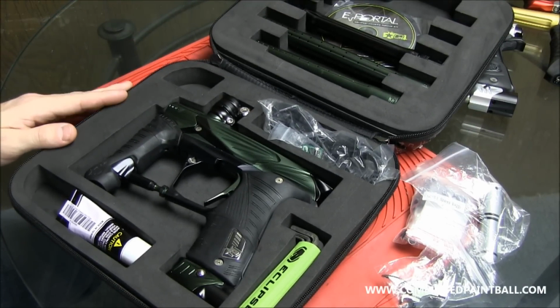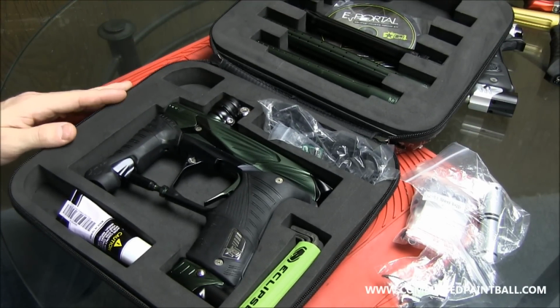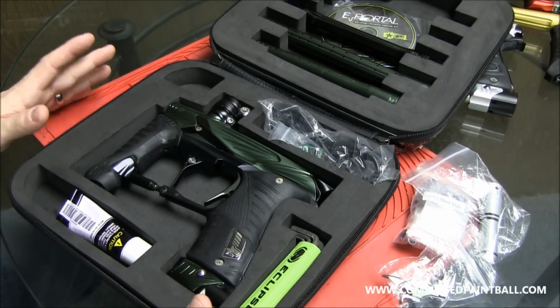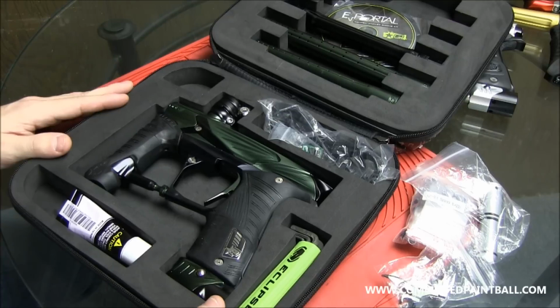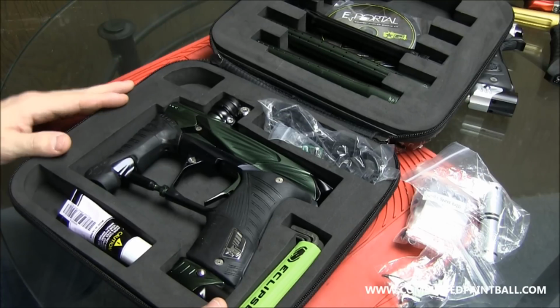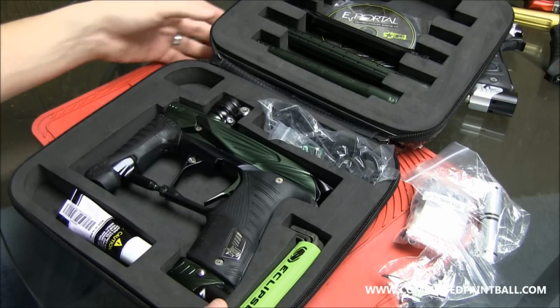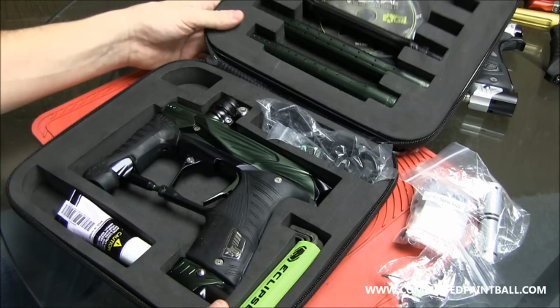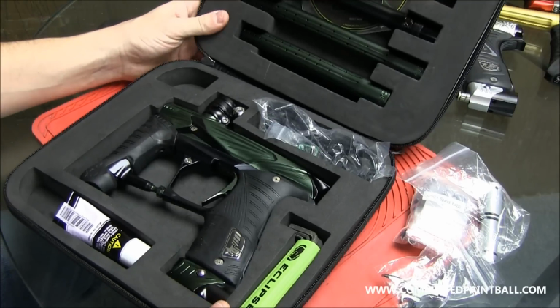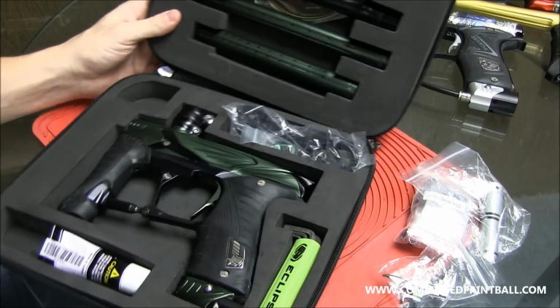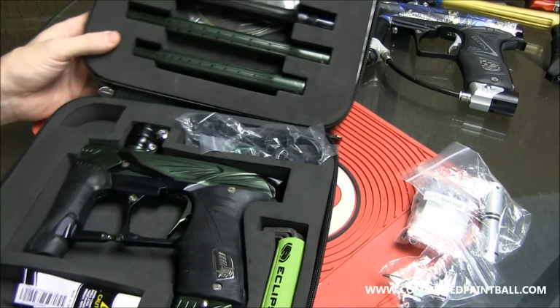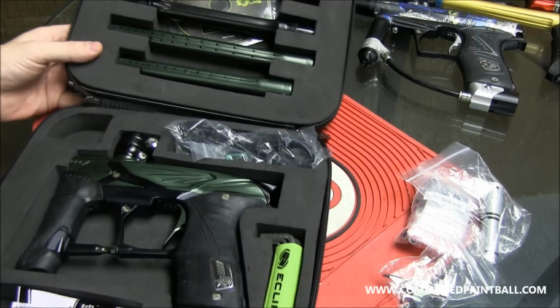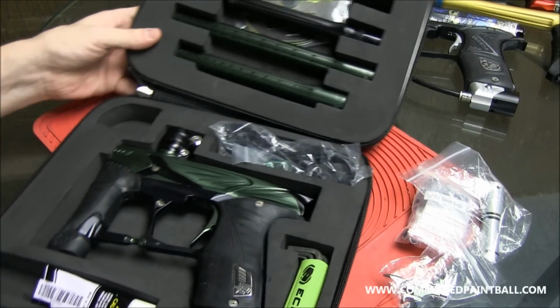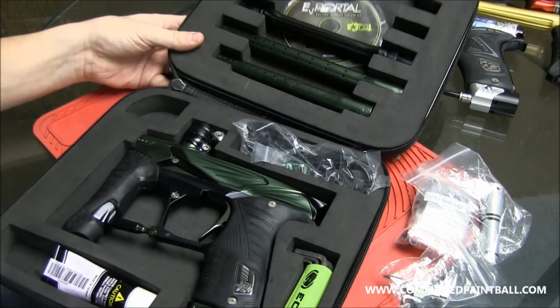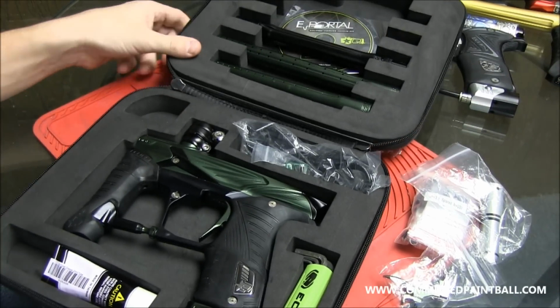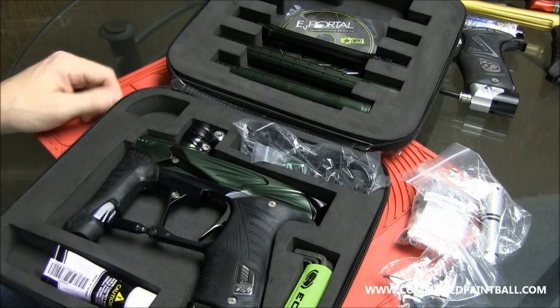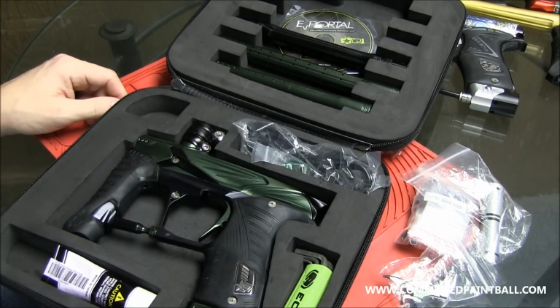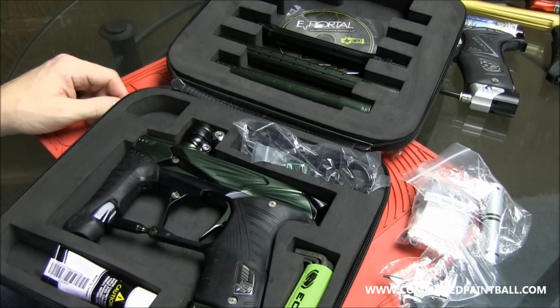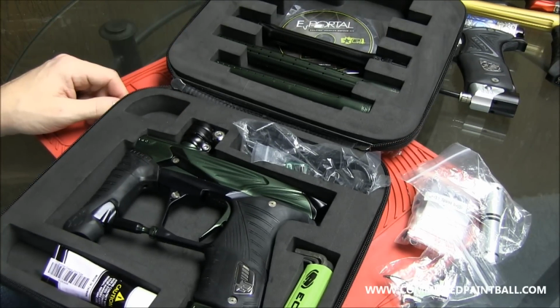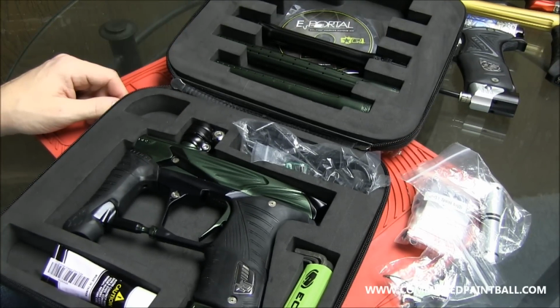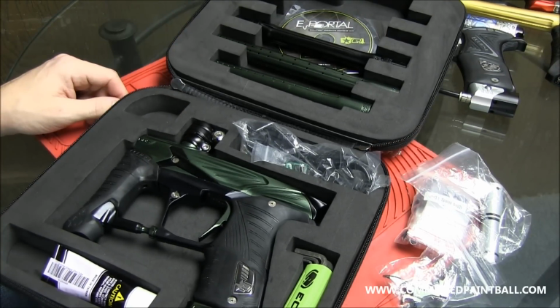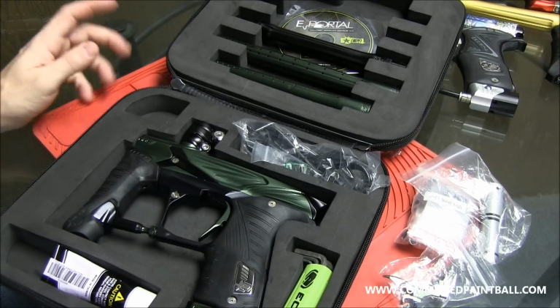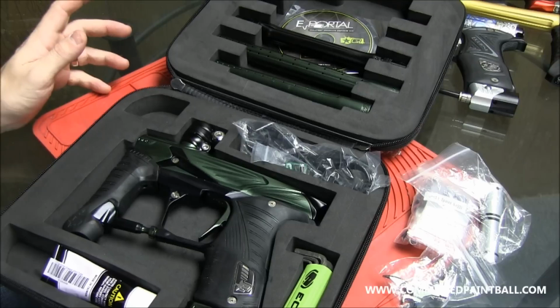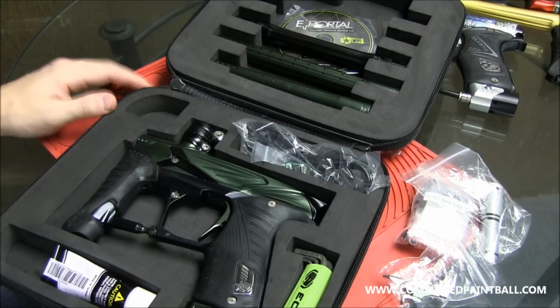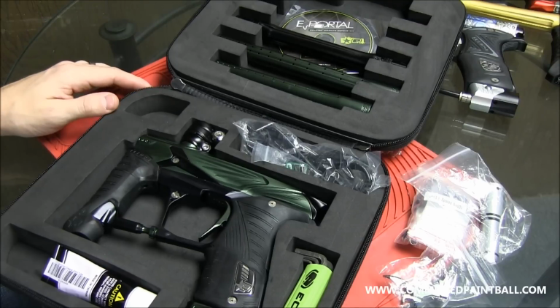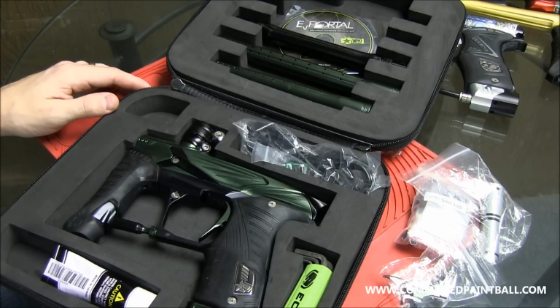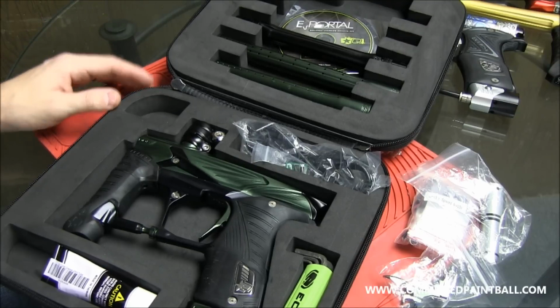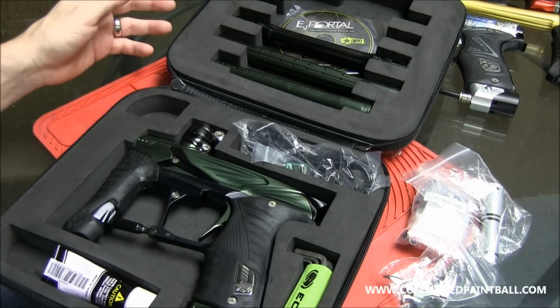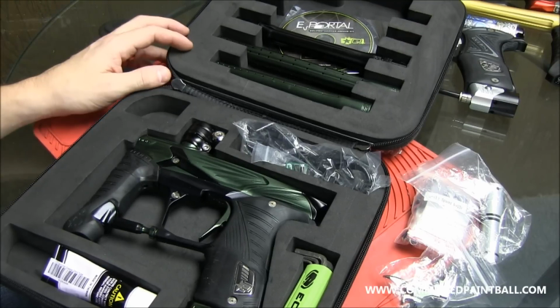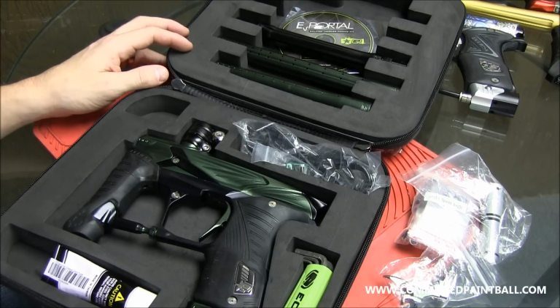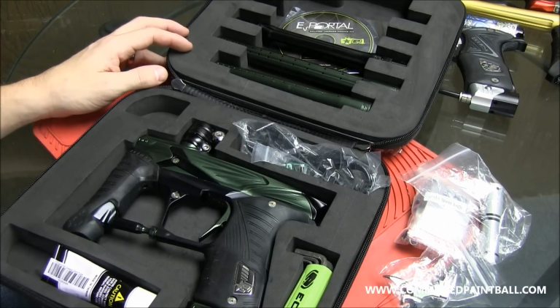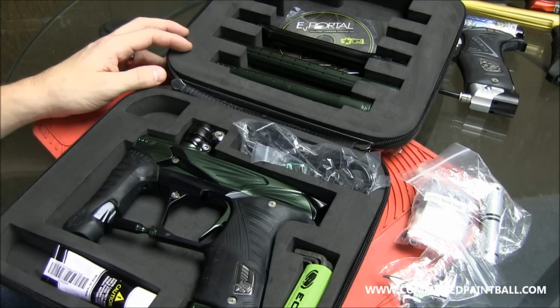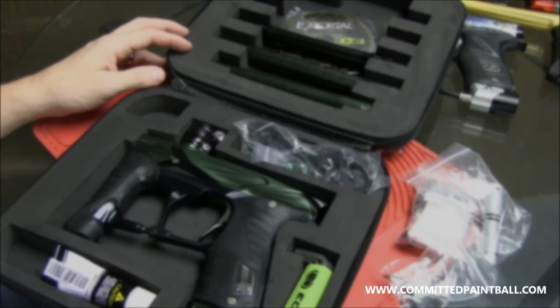We're going to give you guys a shooting video — I know you guys have been asking for it, now you're going to get it. But first we'll do some side-by-sides here with some of the other guns in just one second.